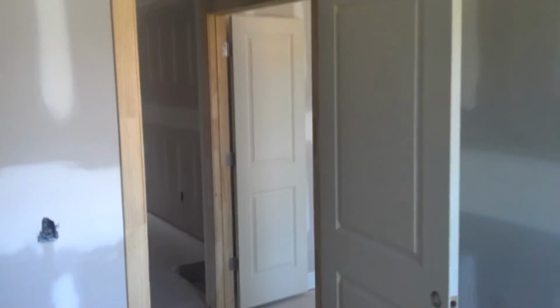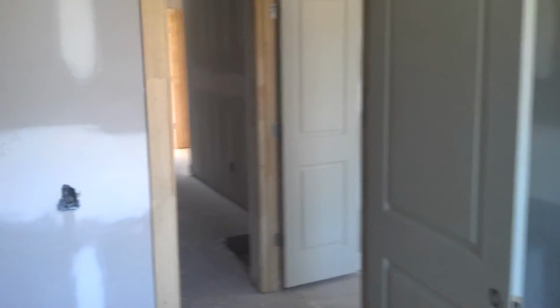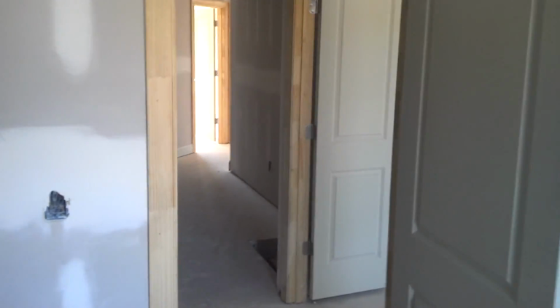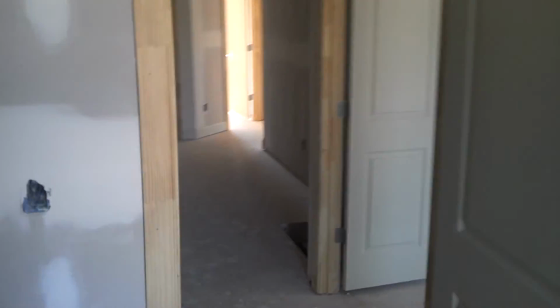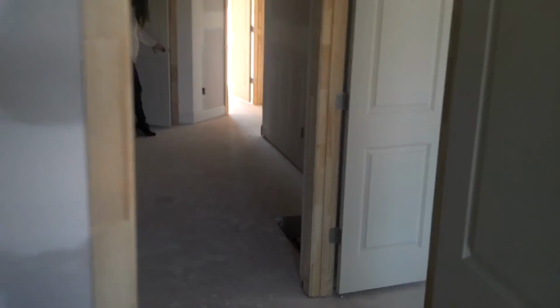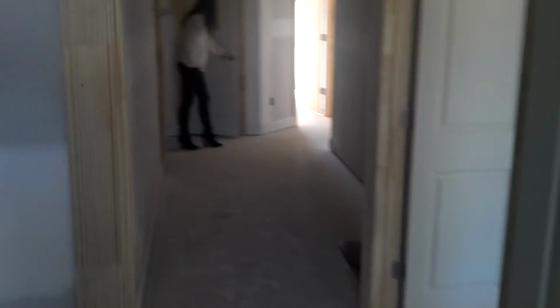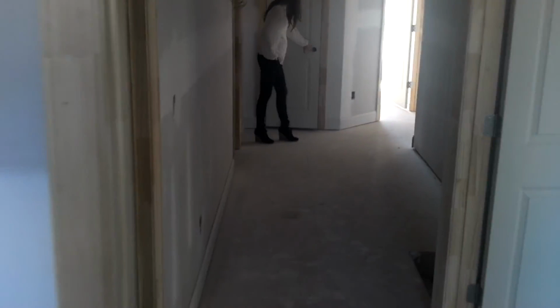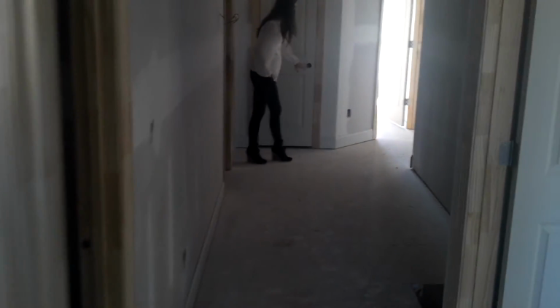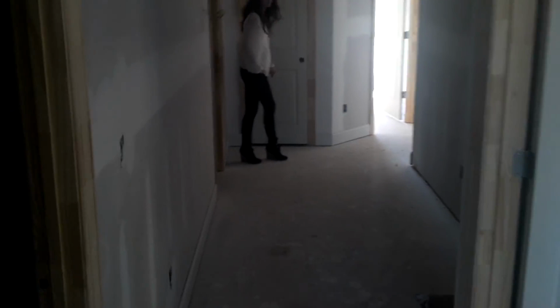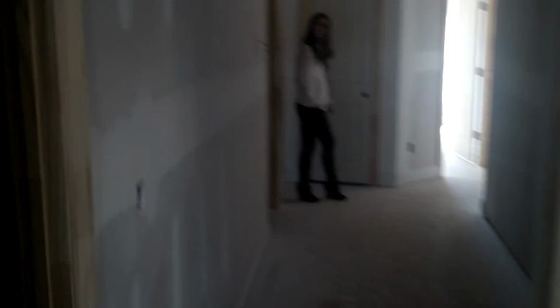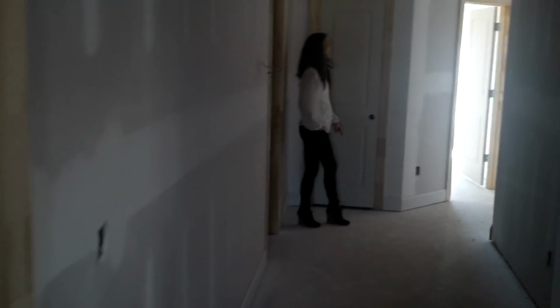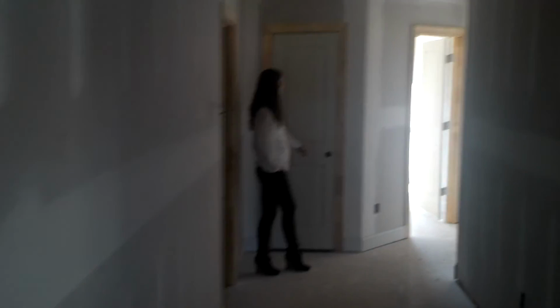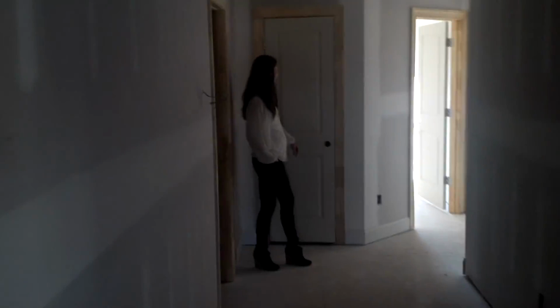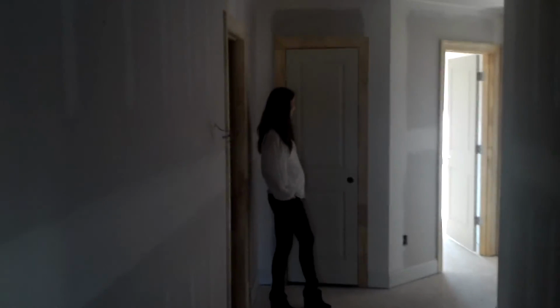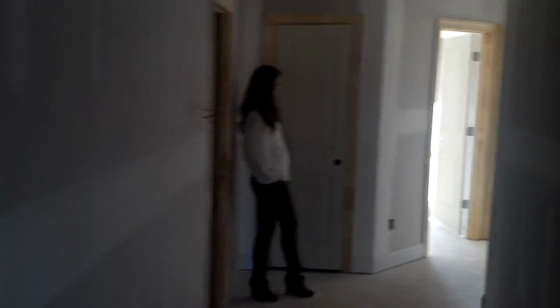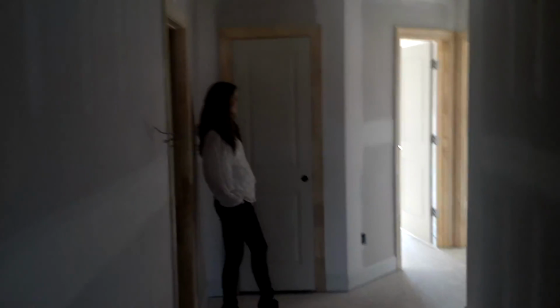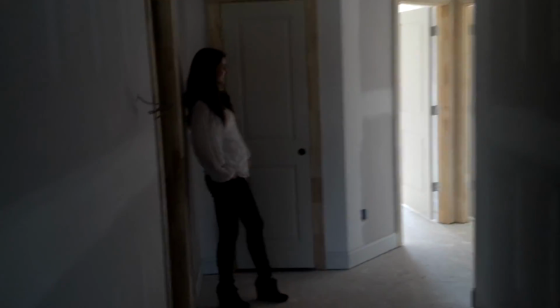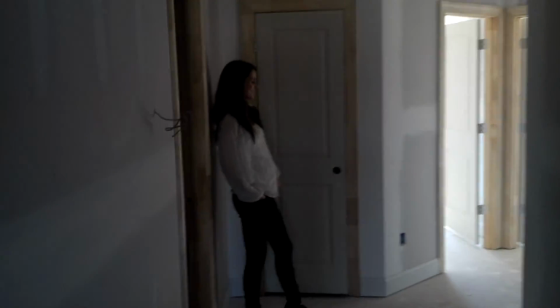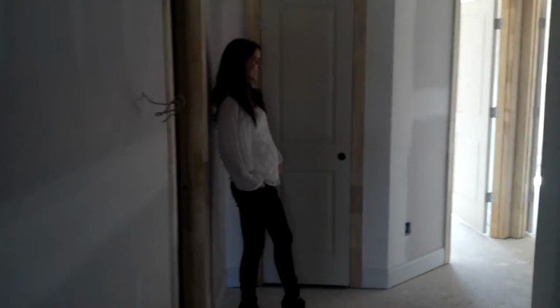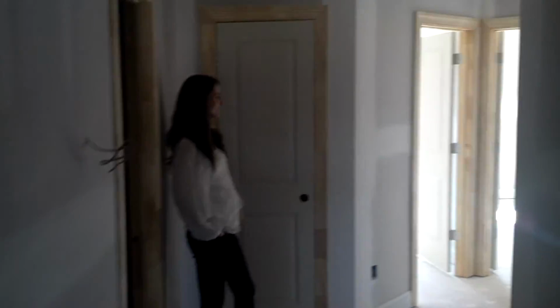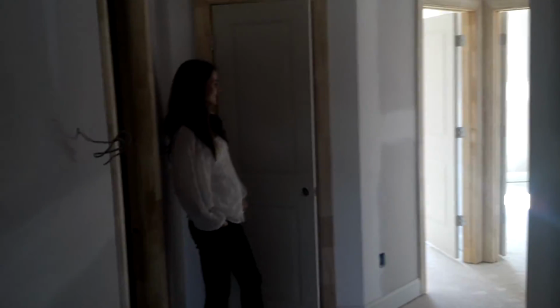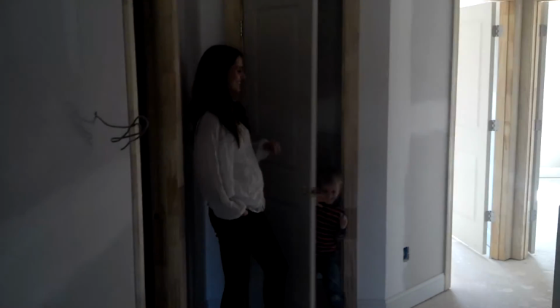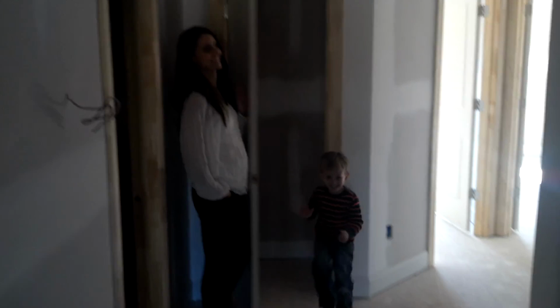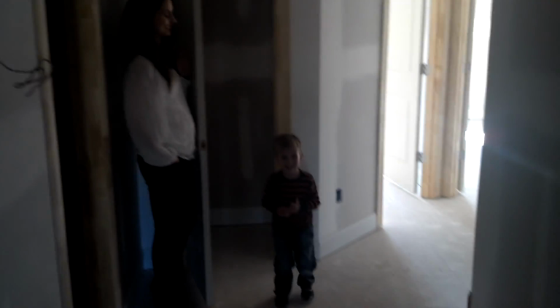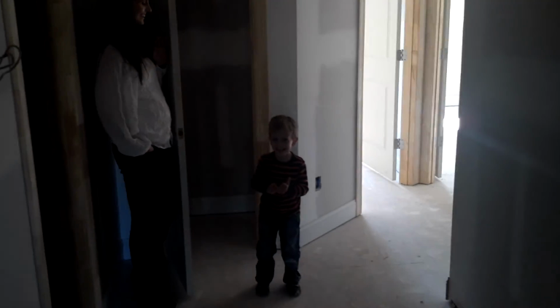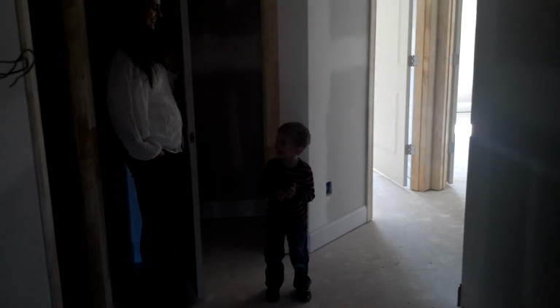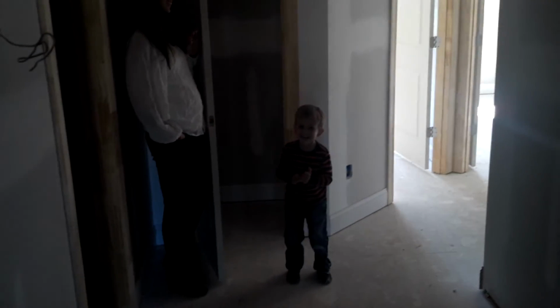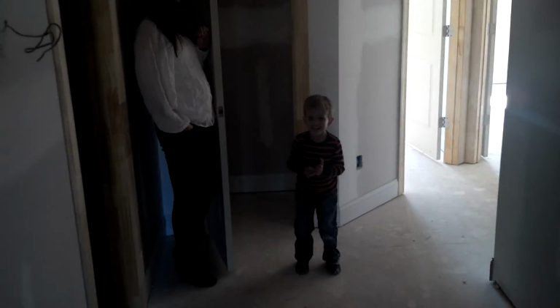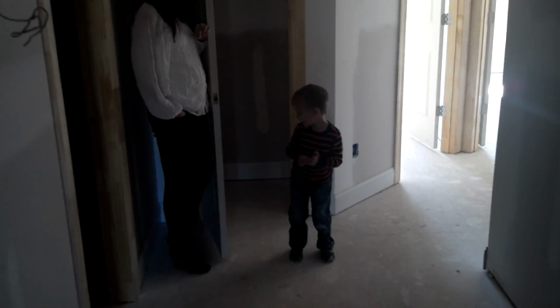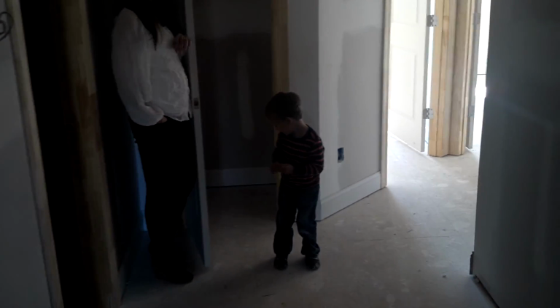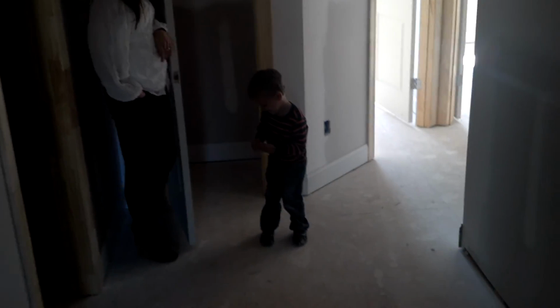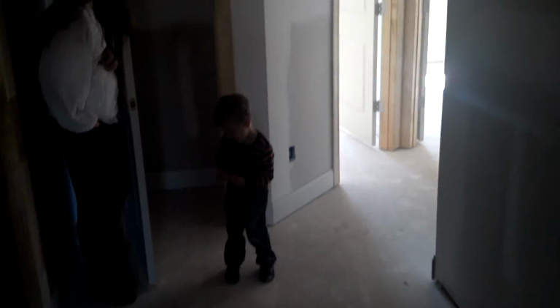I think we have some people with us today. Here he comes — David! Who's behind door number one? It's David. He found a closet to hide in.